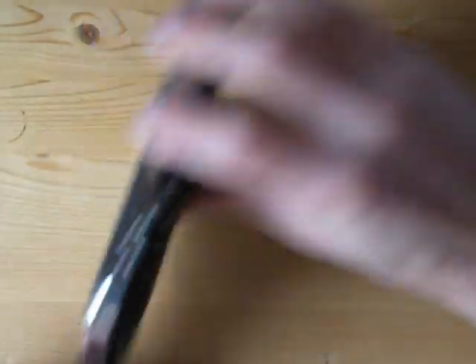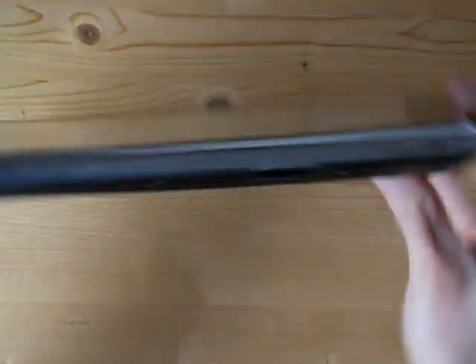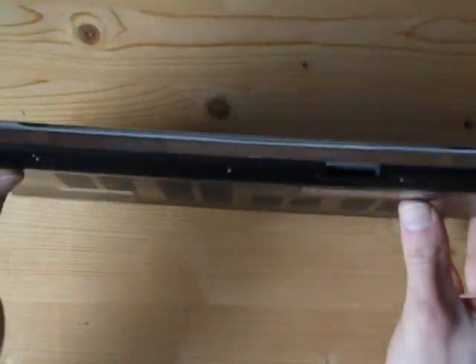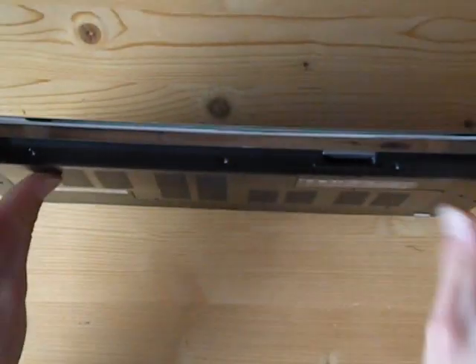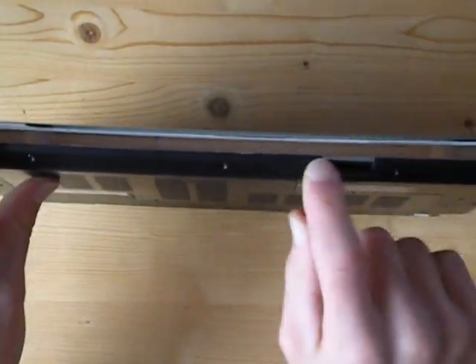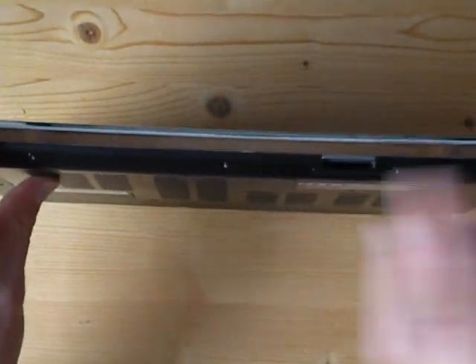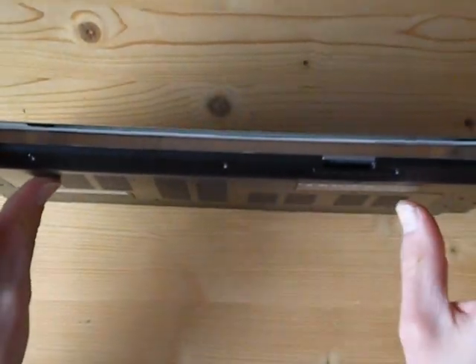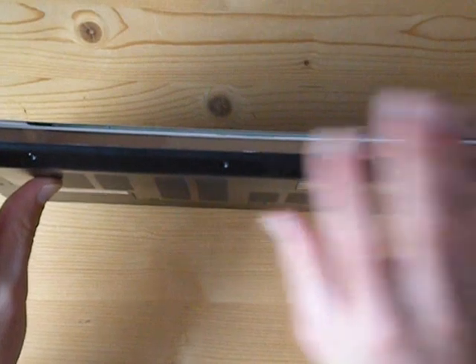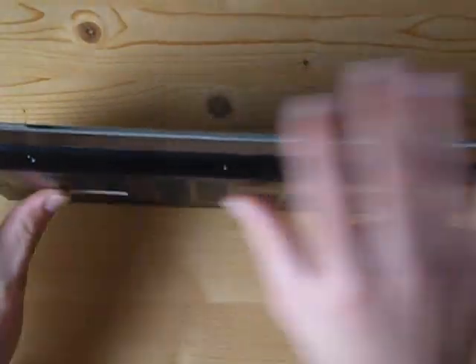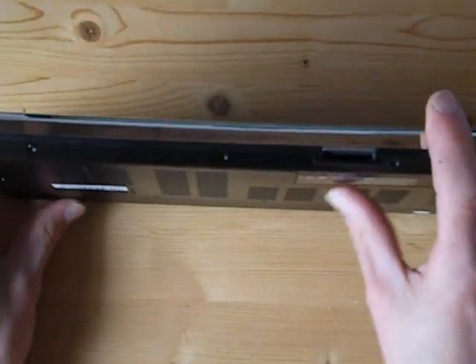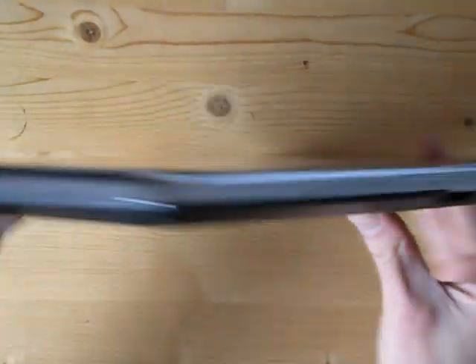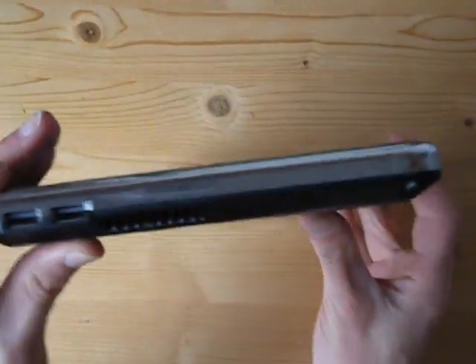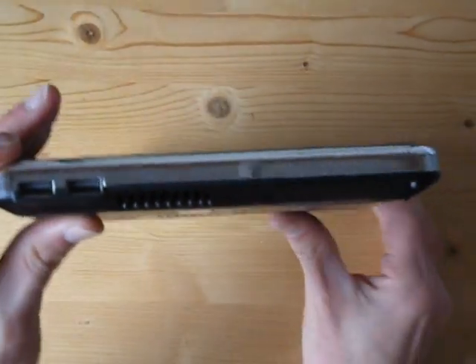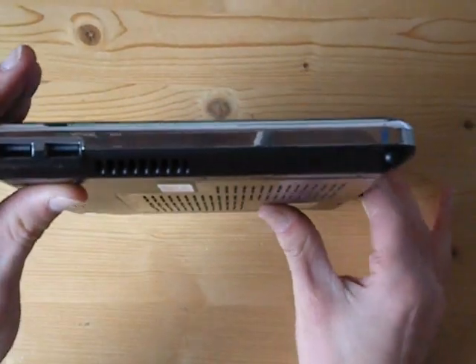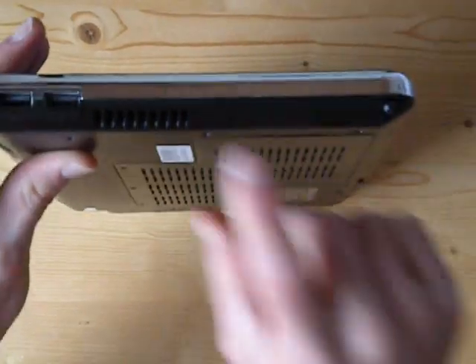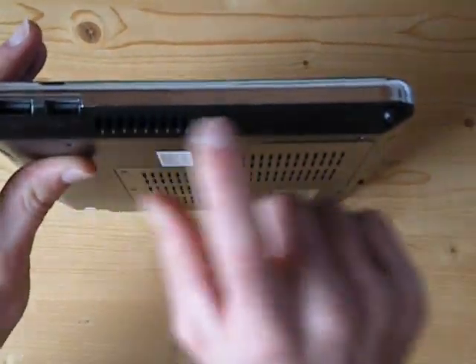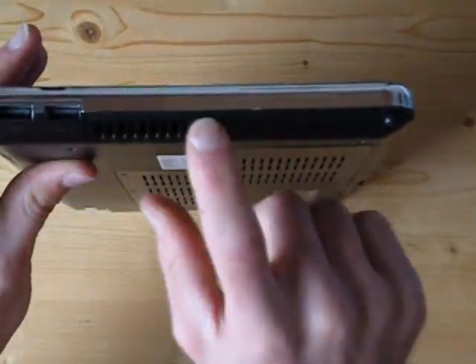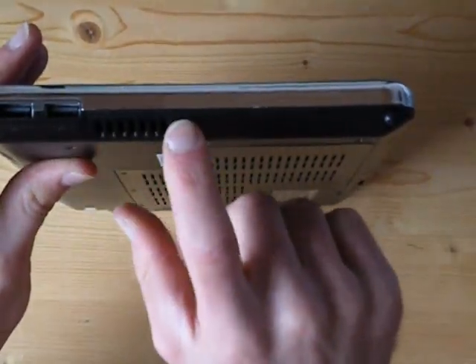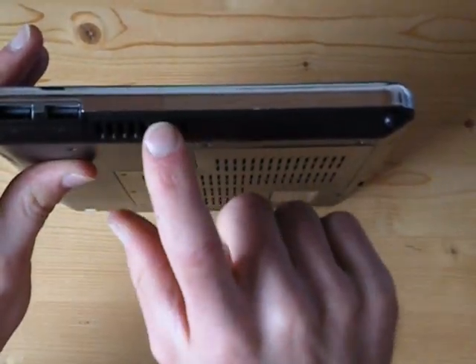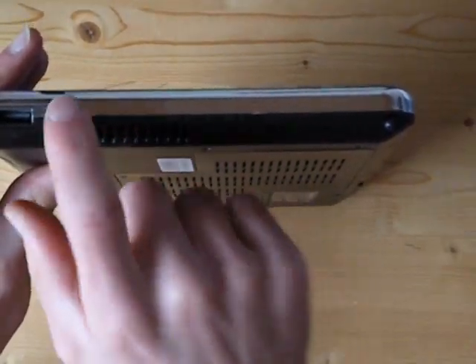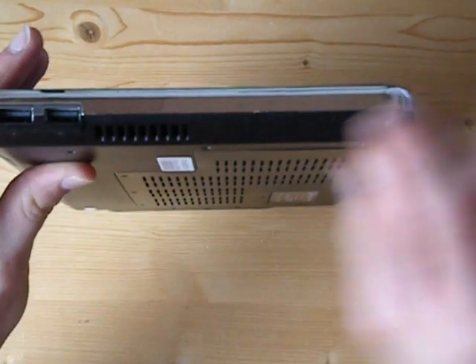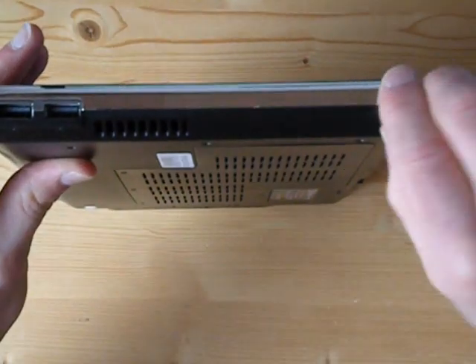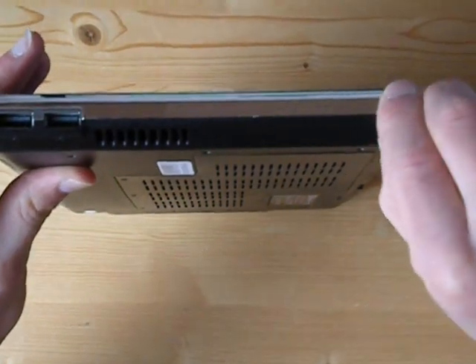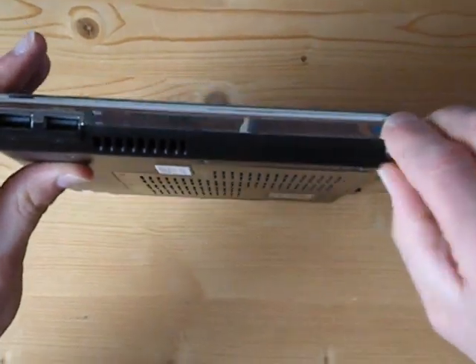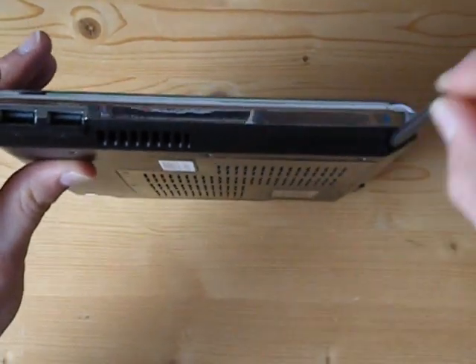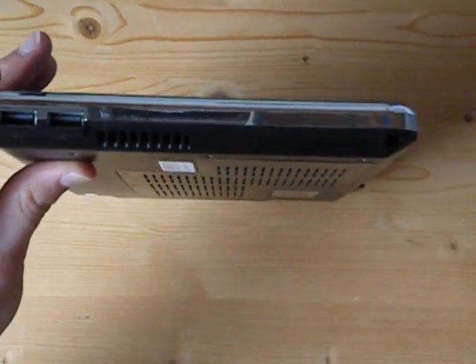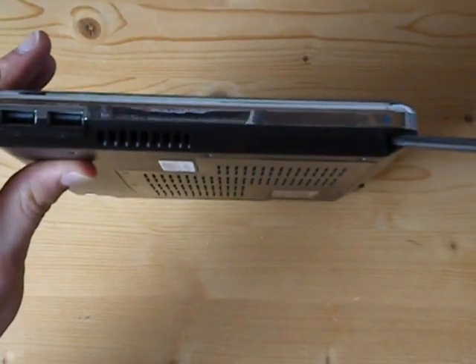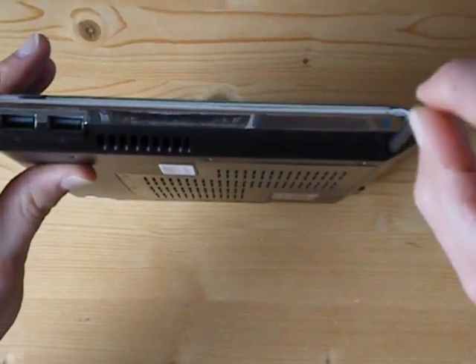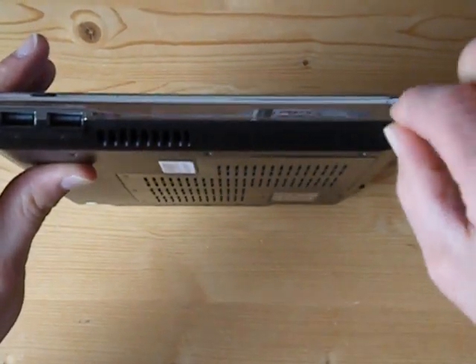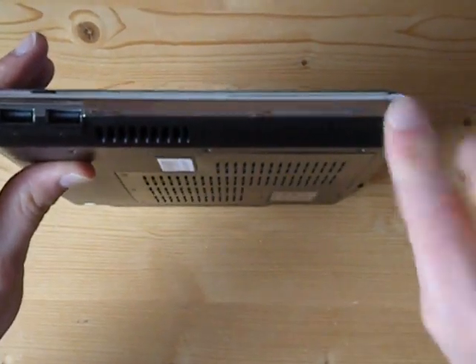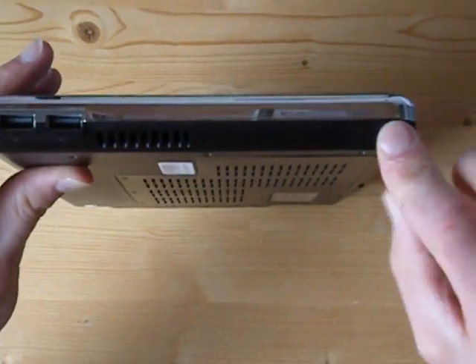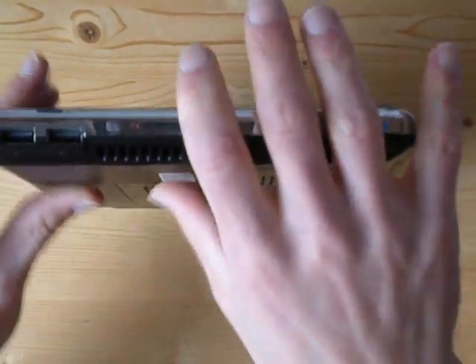On the bottom there's the multi-card reader for your memory cards. Around this side you've got vents for the fan, two more USBs and the stylus if you want to write with the stylus.